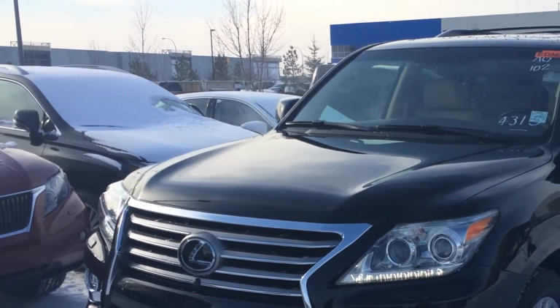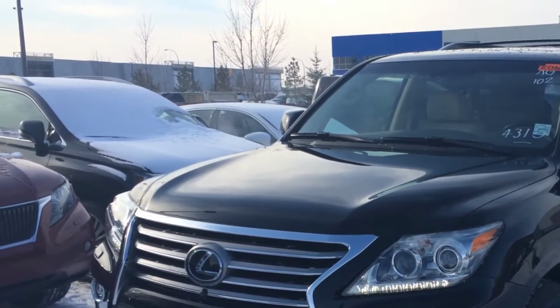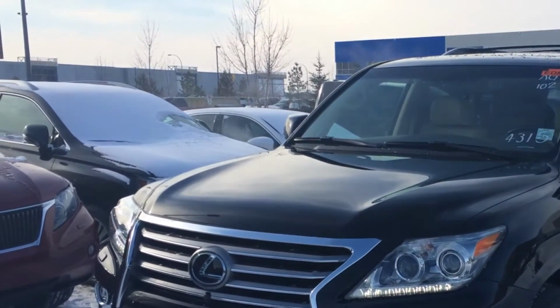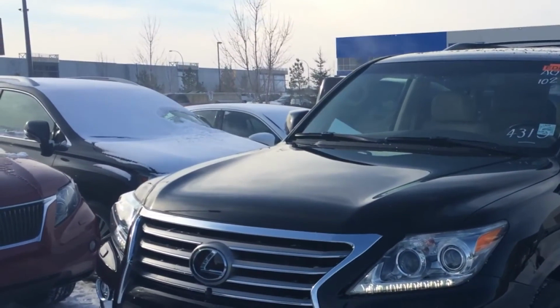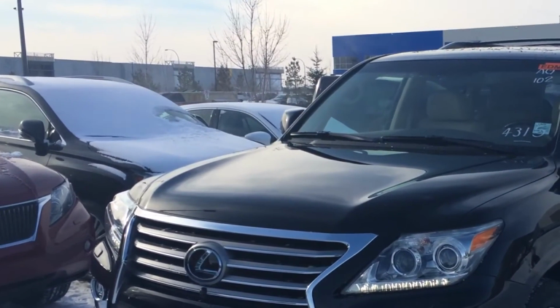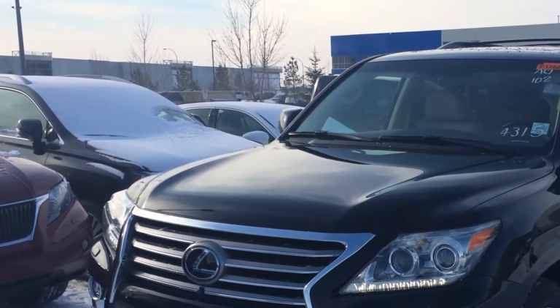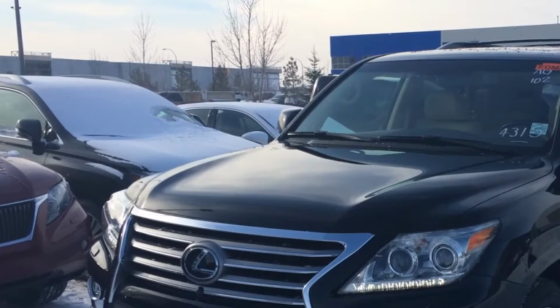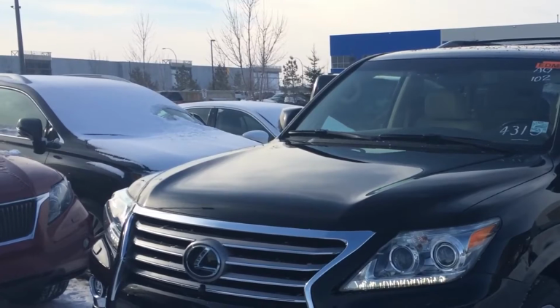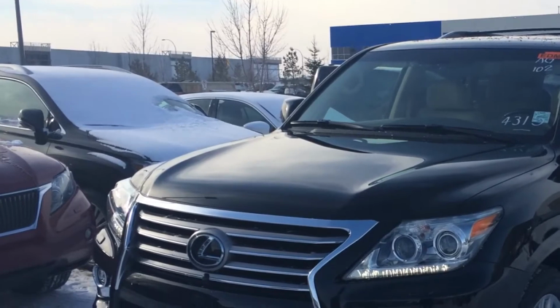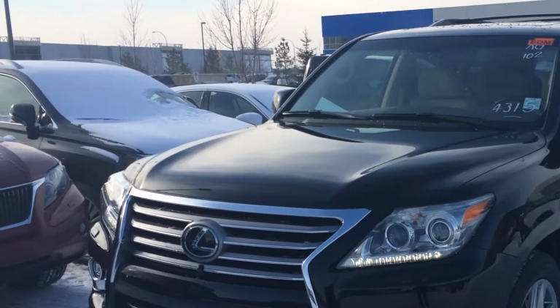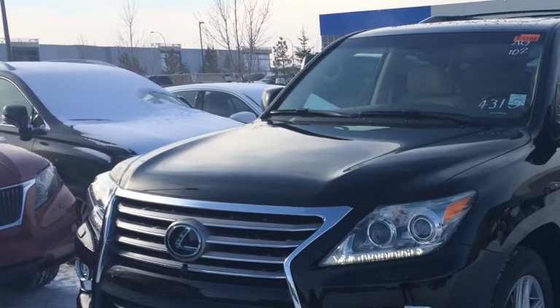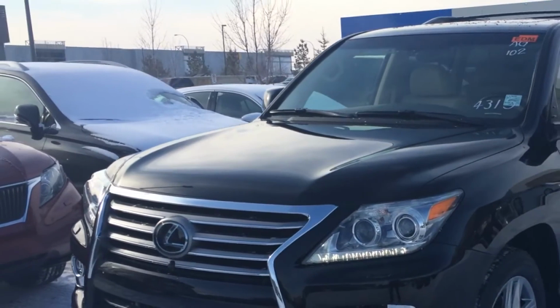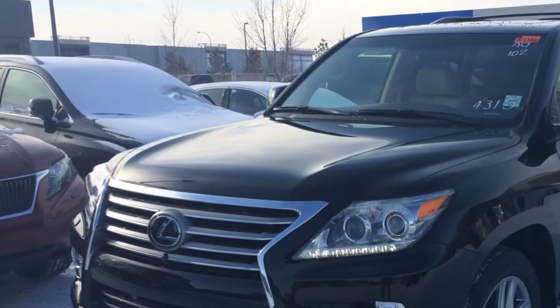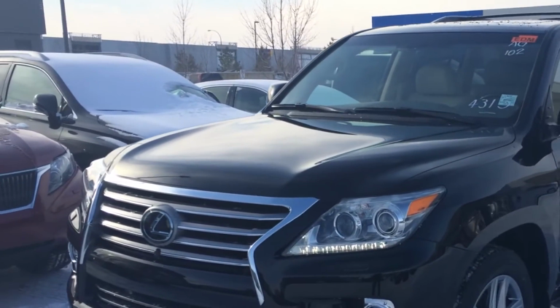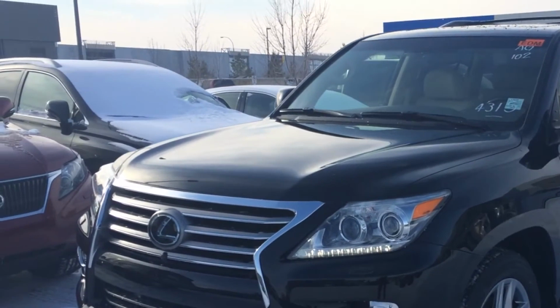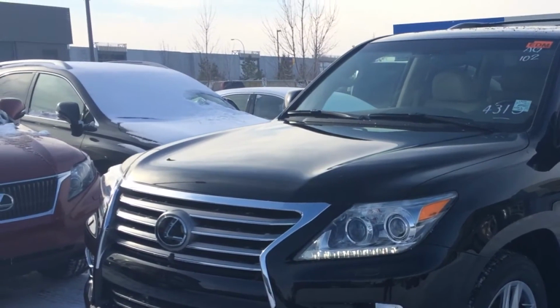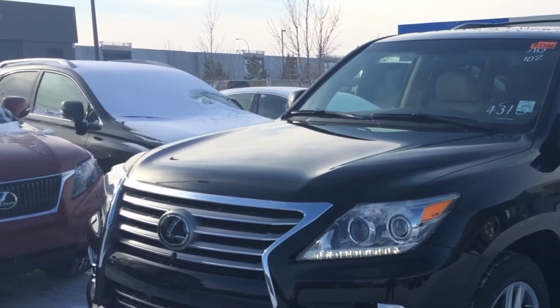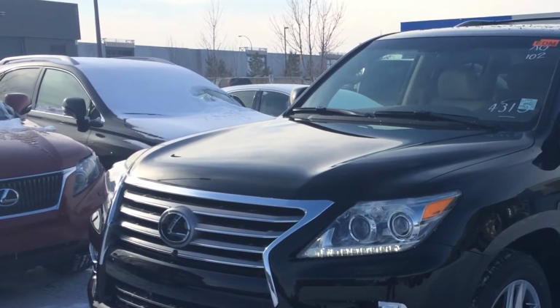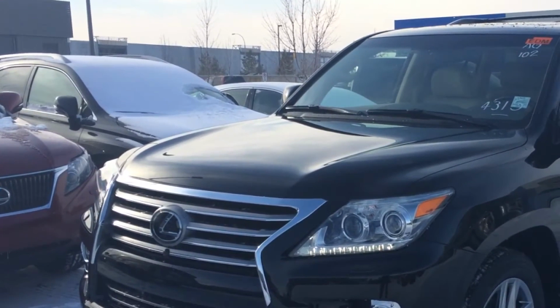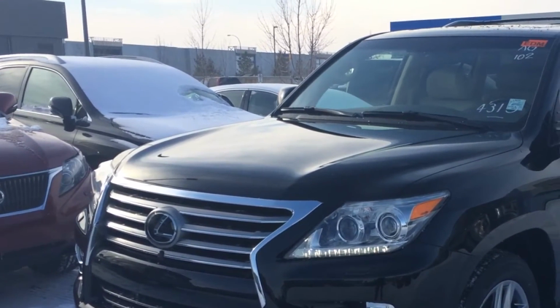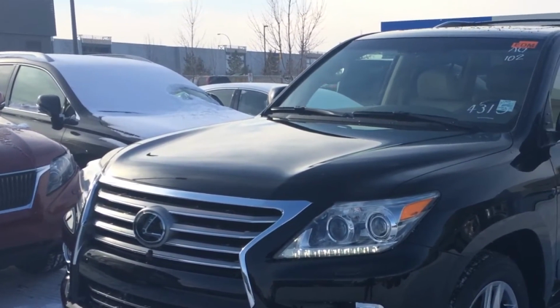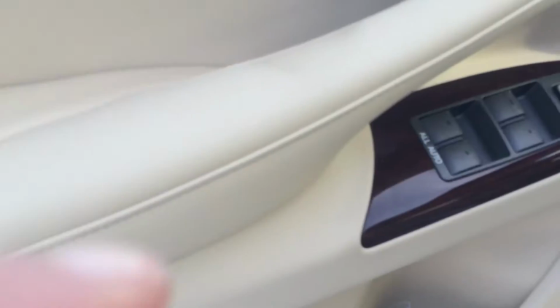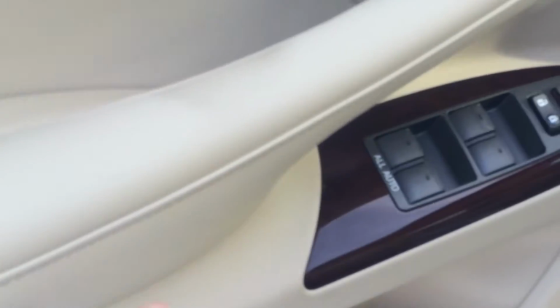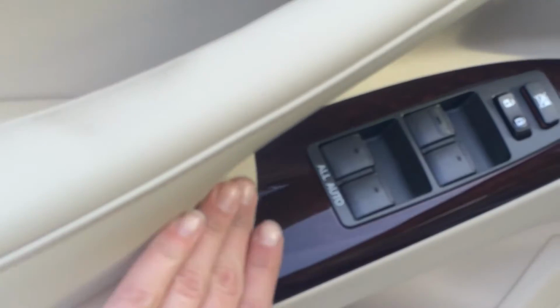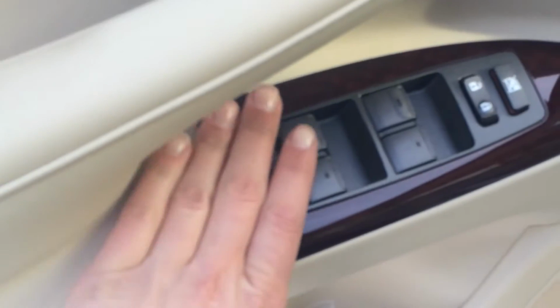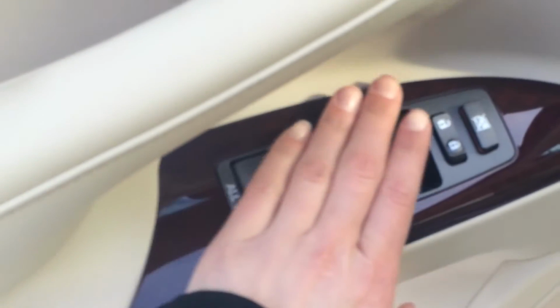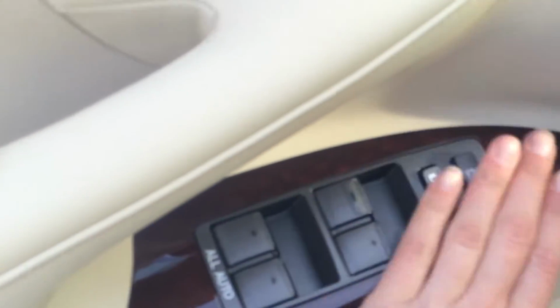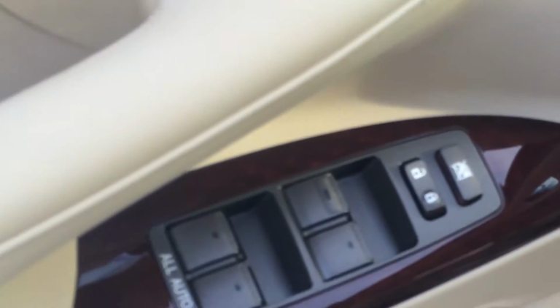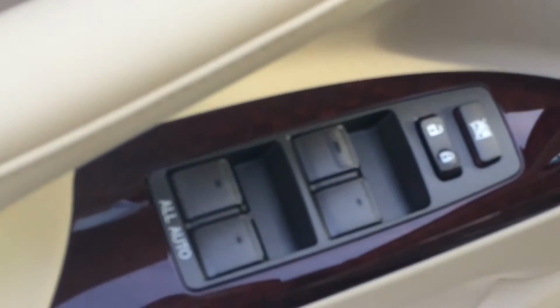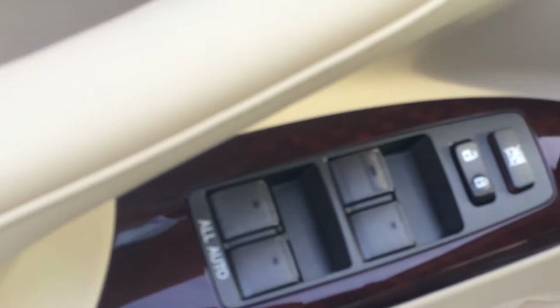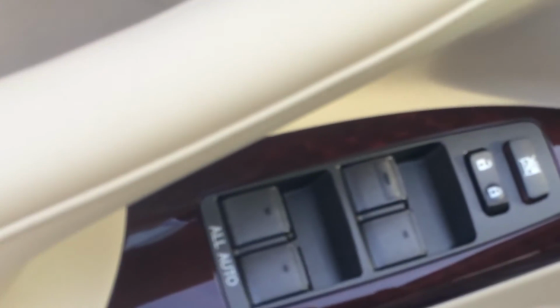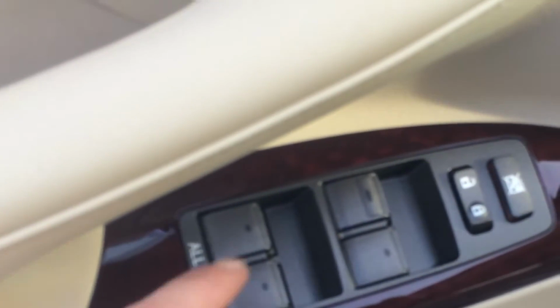So you have a Starlight Black Mica exterior, parchment leather inside, four-door, eight passenger.